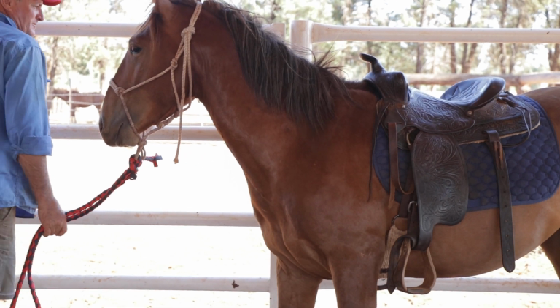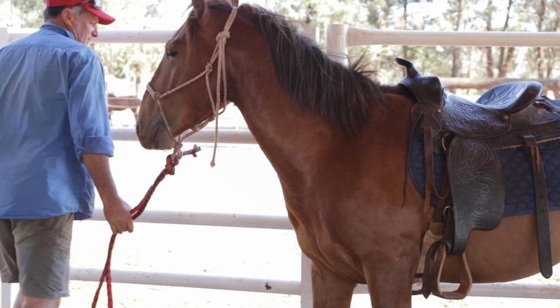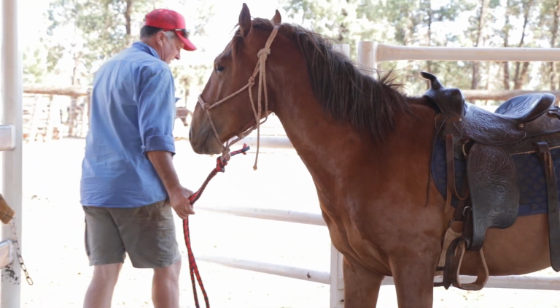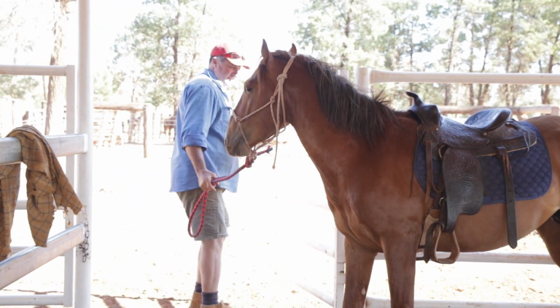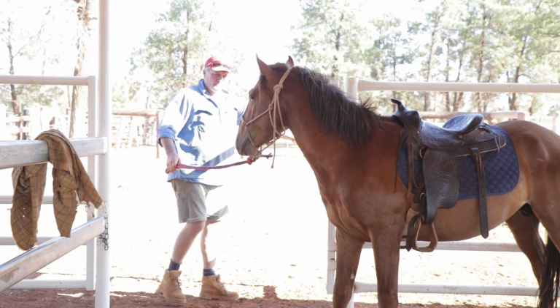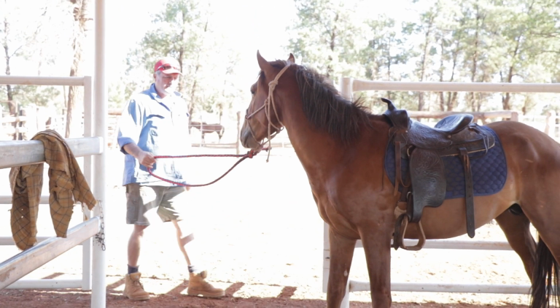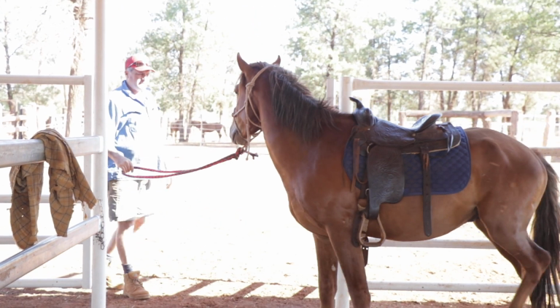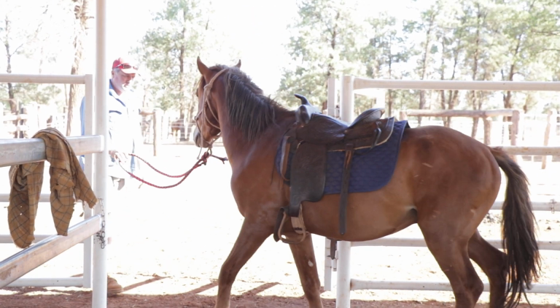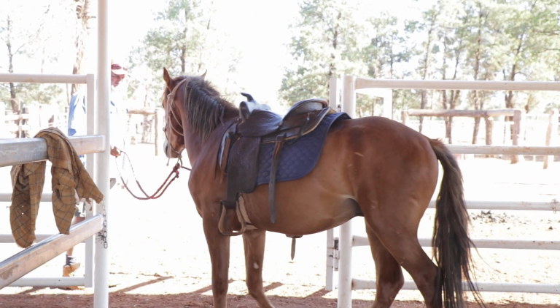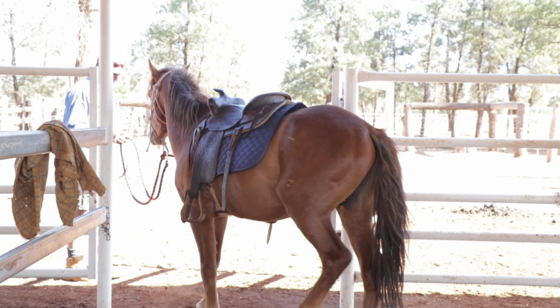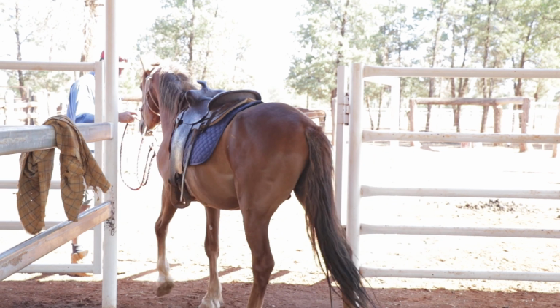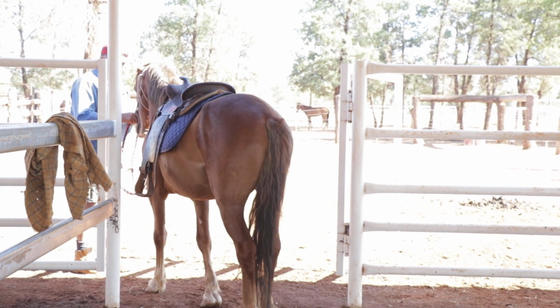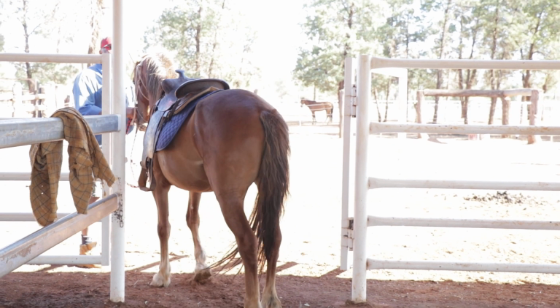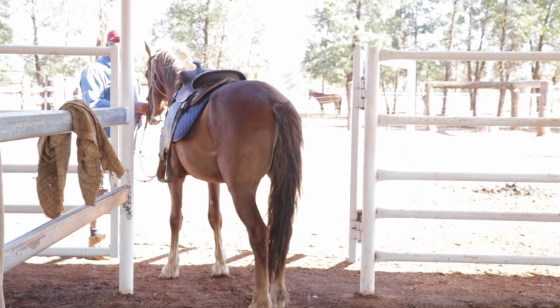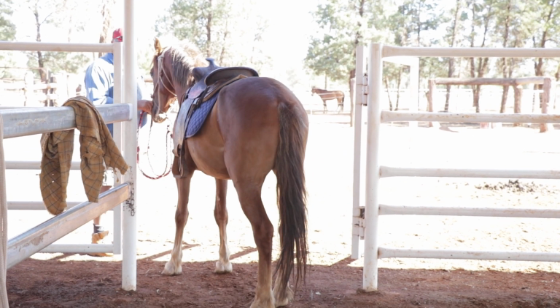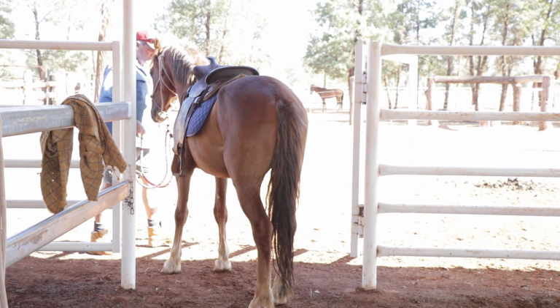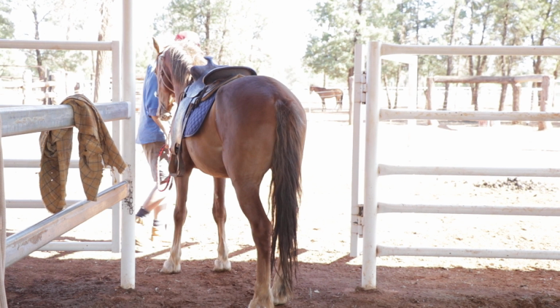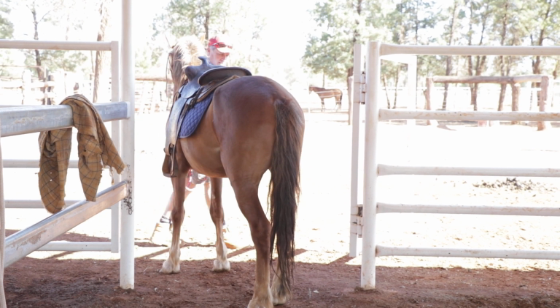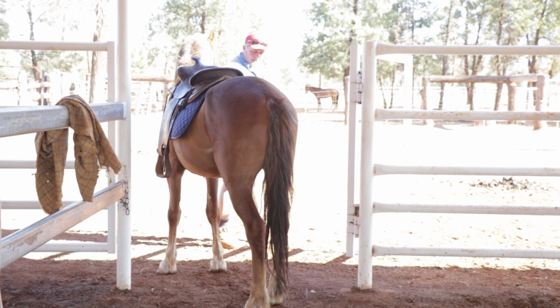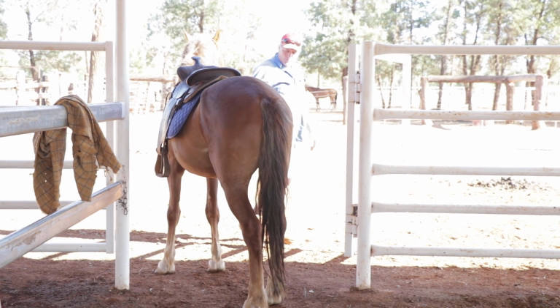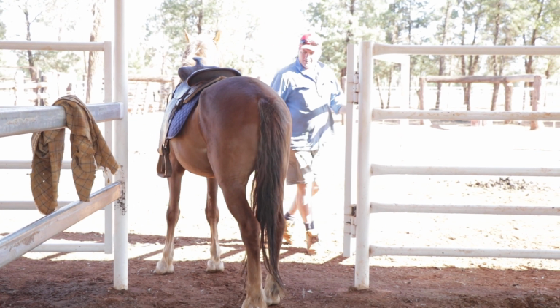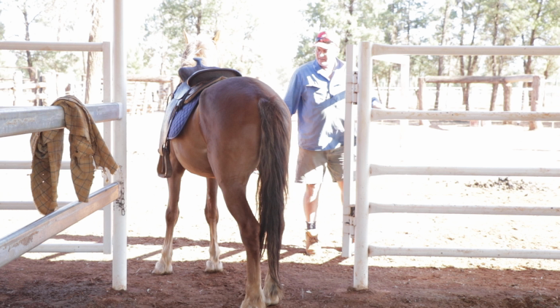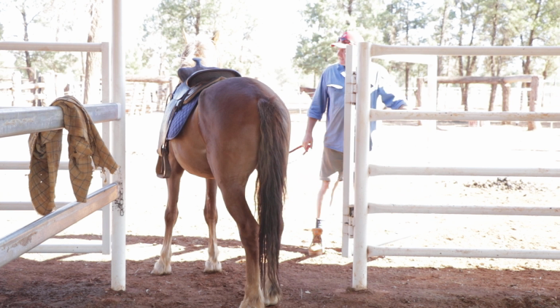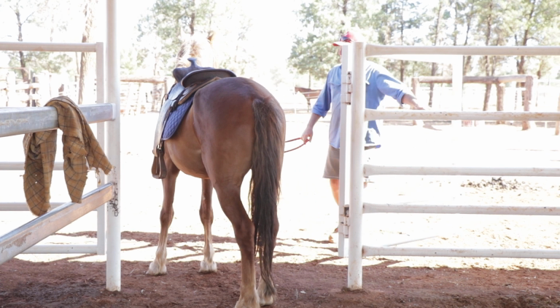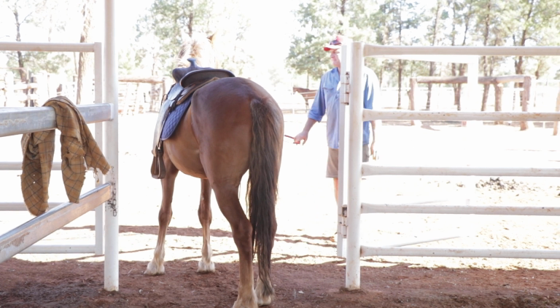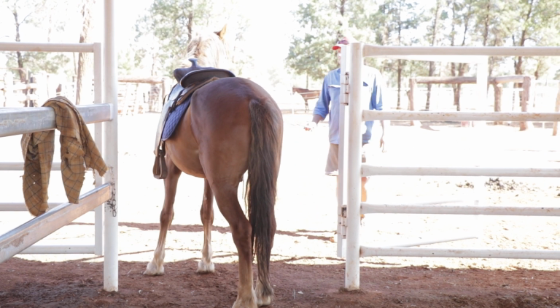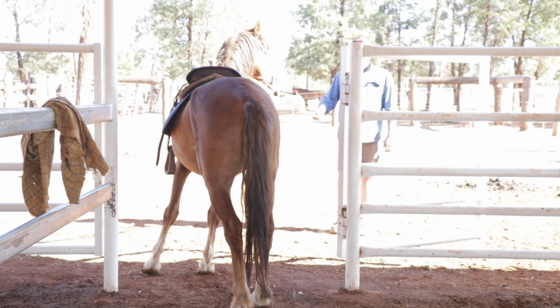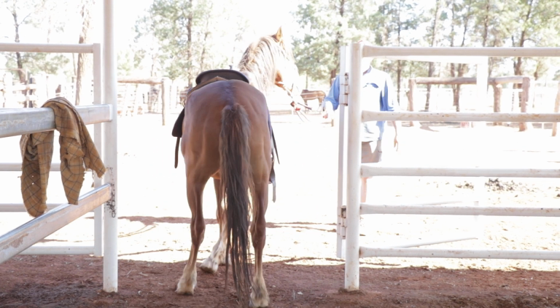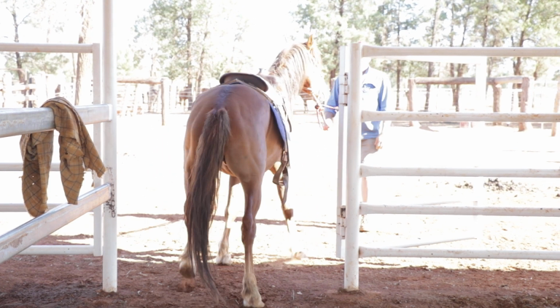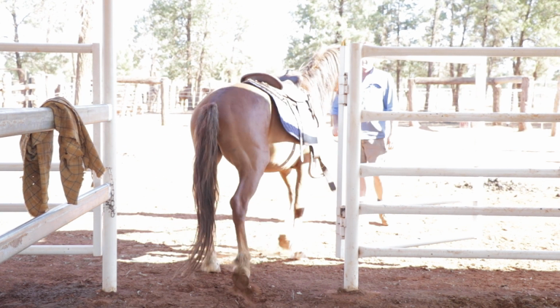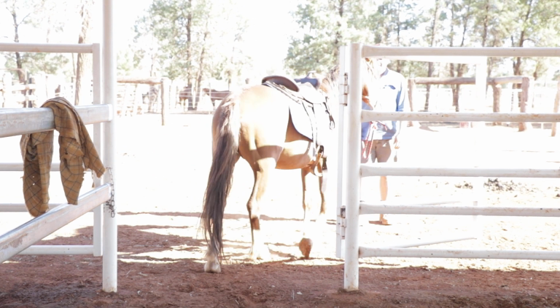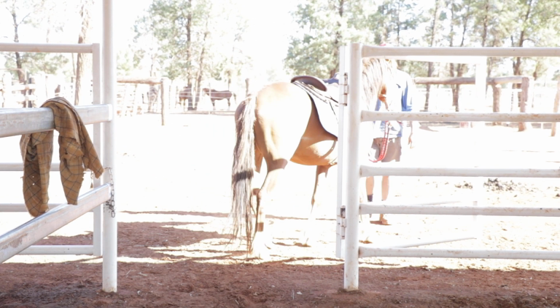All right, come here, big fella. Now what we do is we're going to walk him under that pressure. Come on, mate.